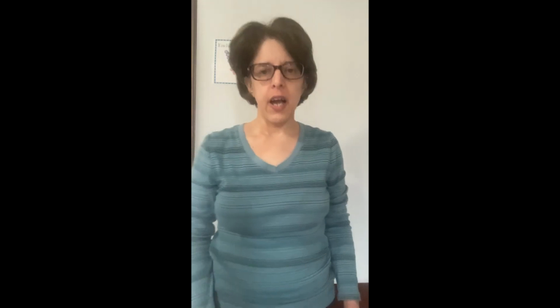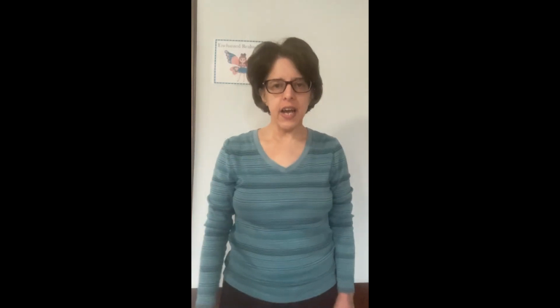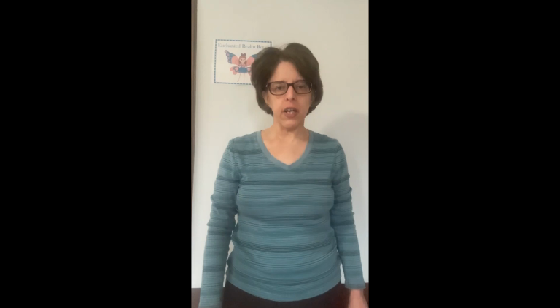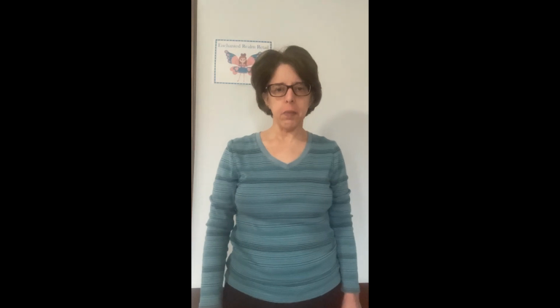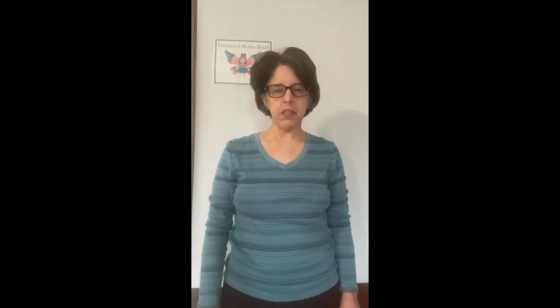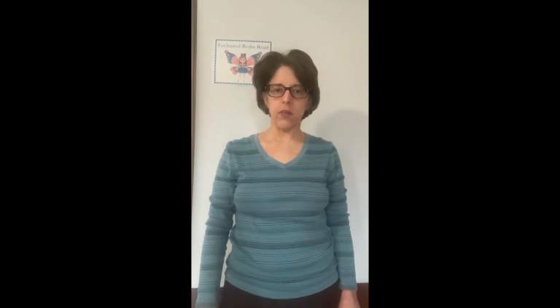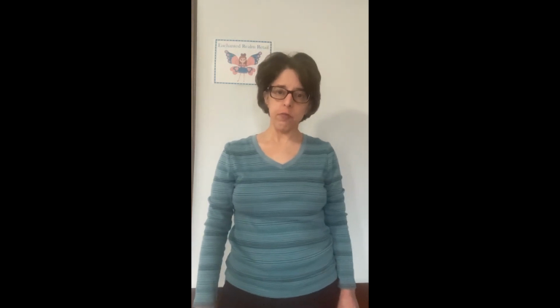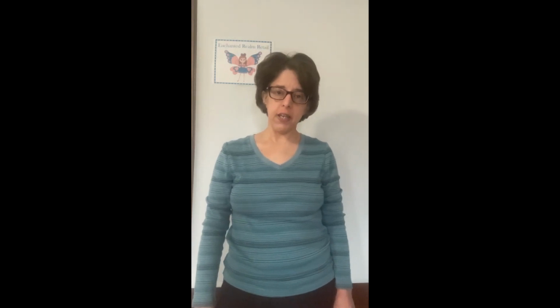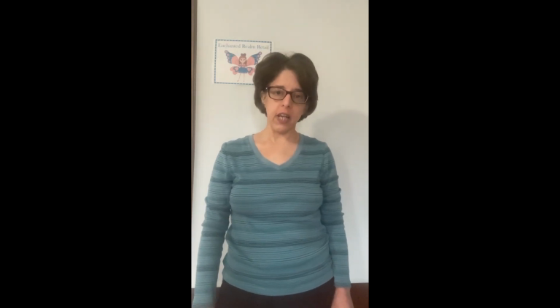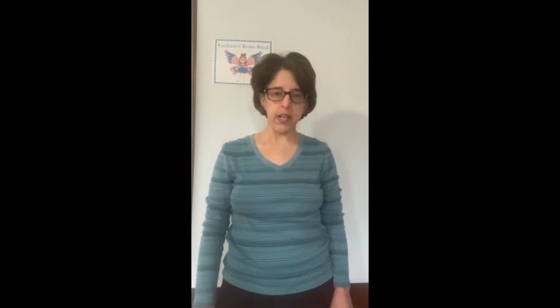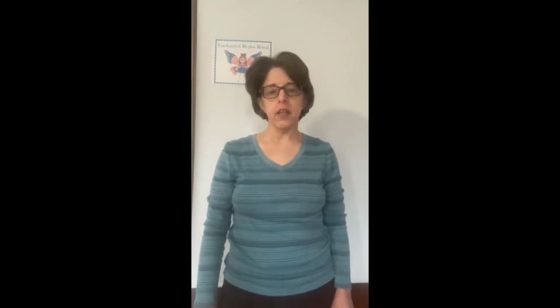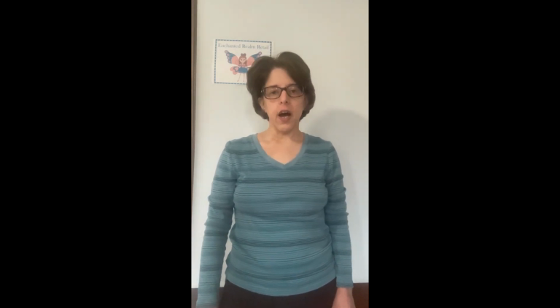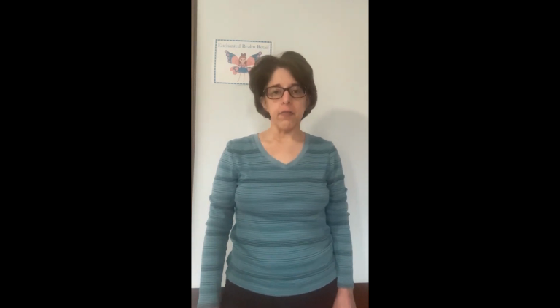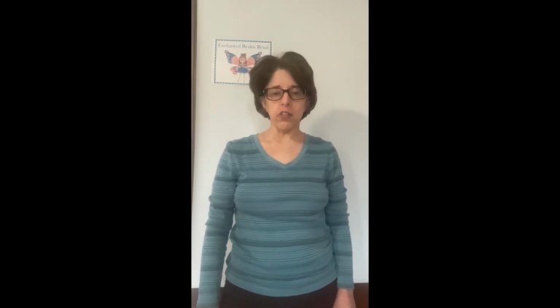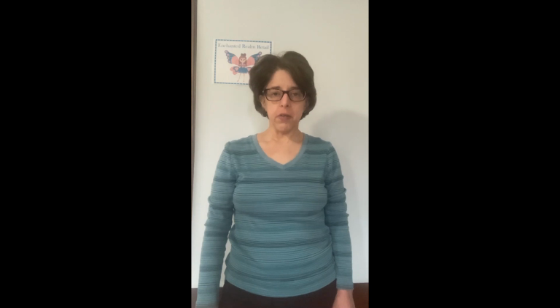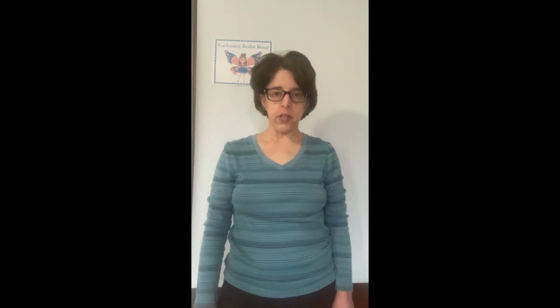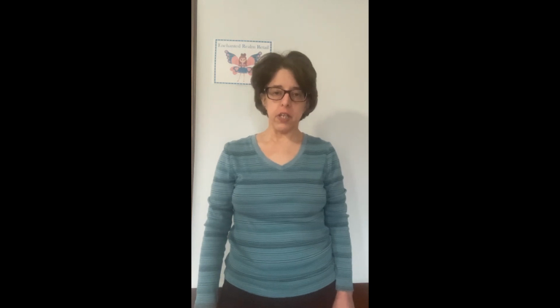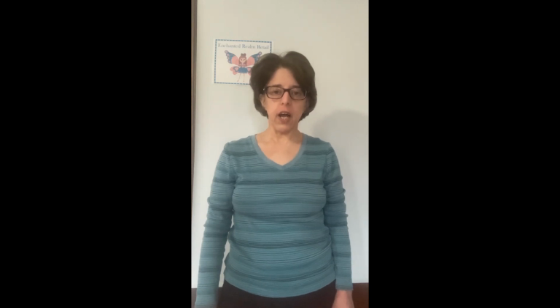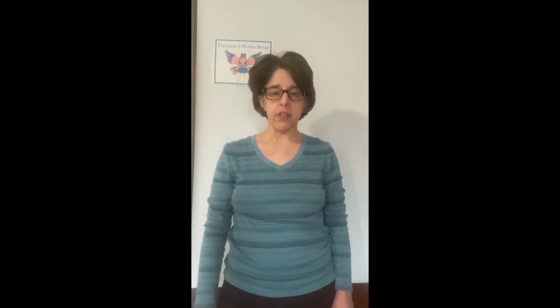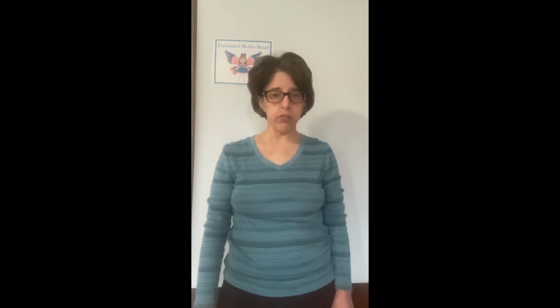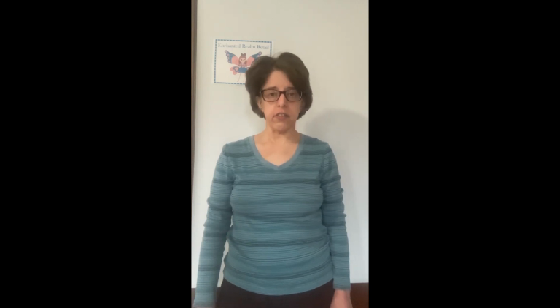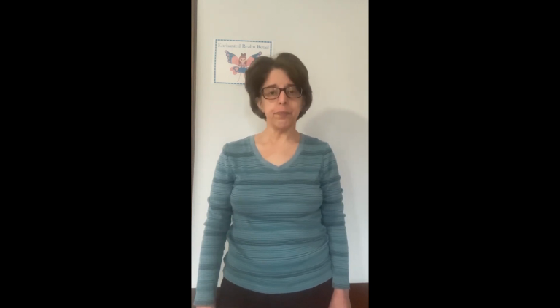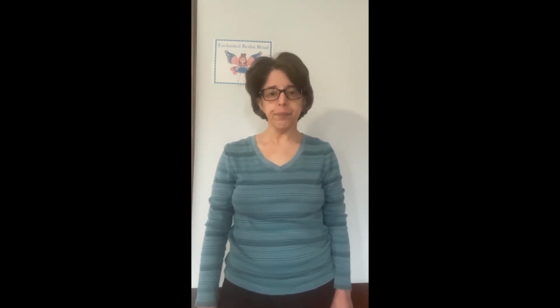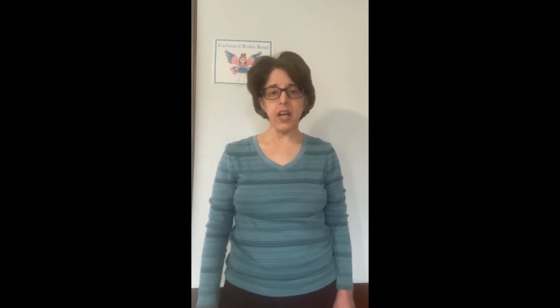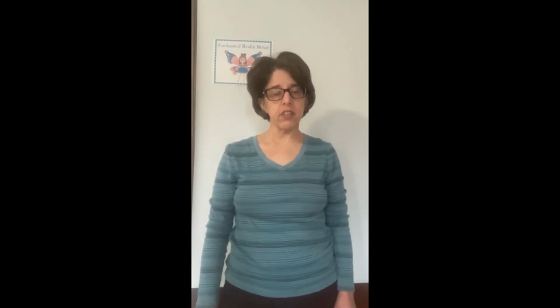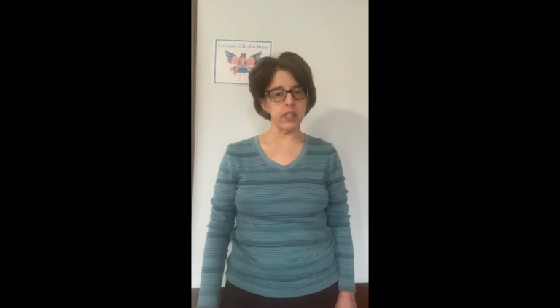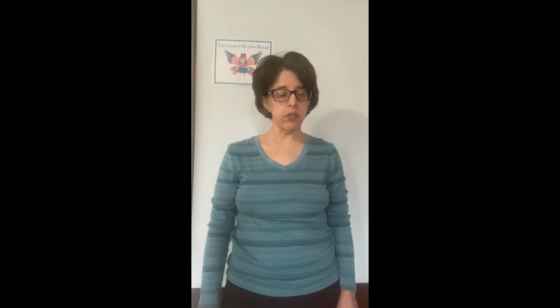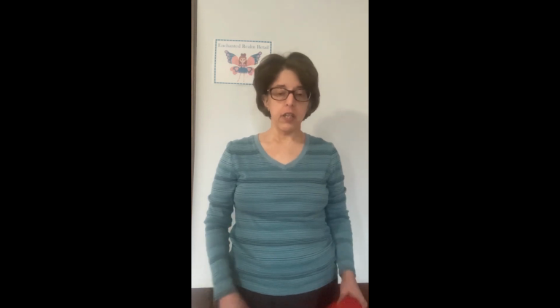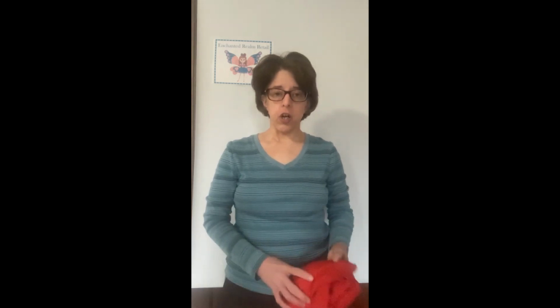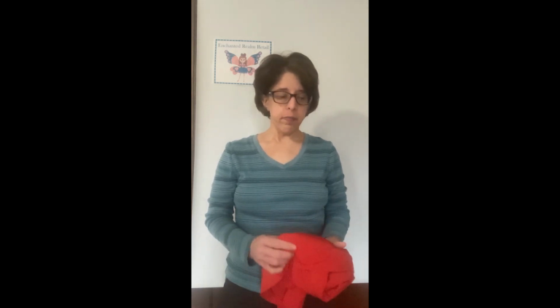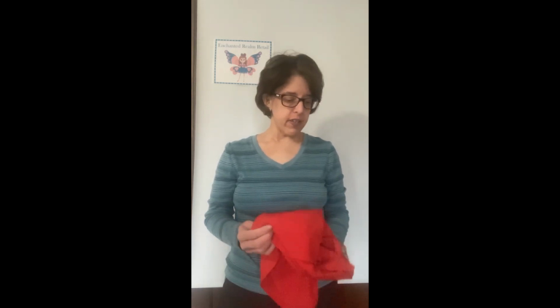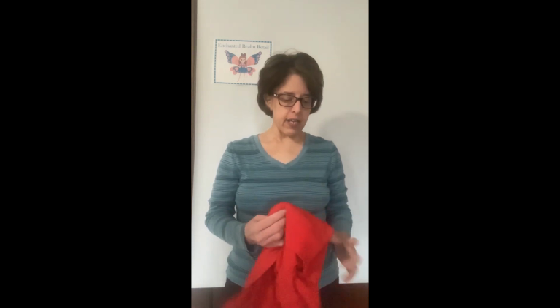Hi everyone, welcome back to my channel. I'm Jamie, an online reseller. If you watched my previous couple of videos, I went to the thrift store the other day and got some really good deals. This is the last from this haul — it's all clothes, ladies' clothes.